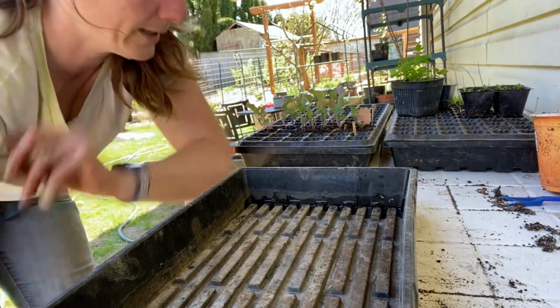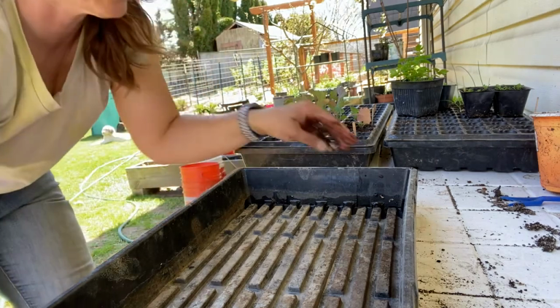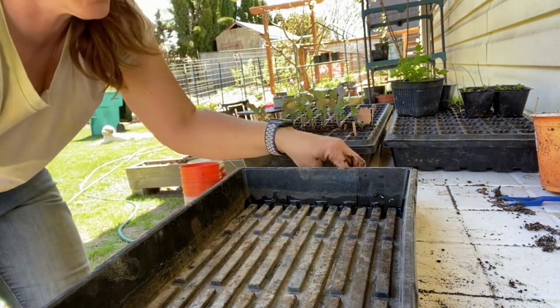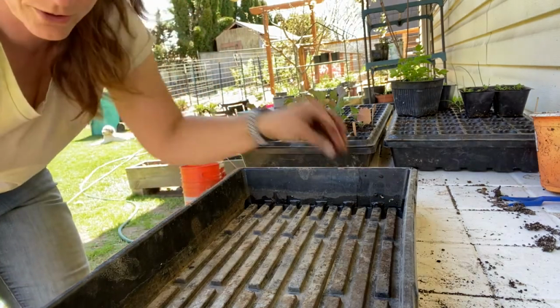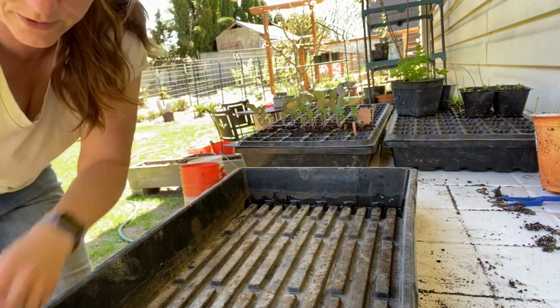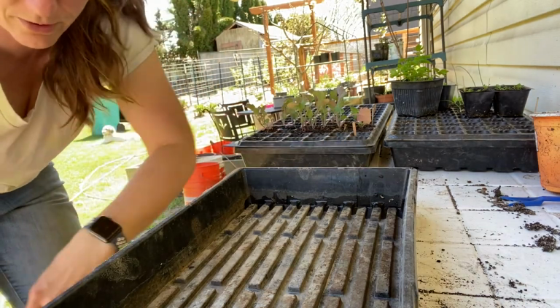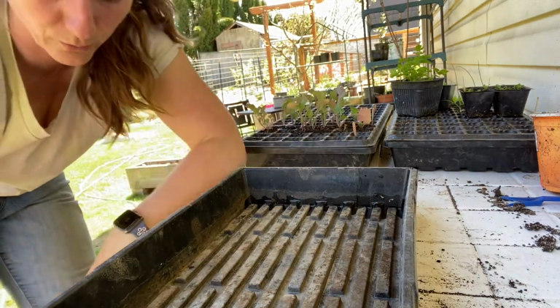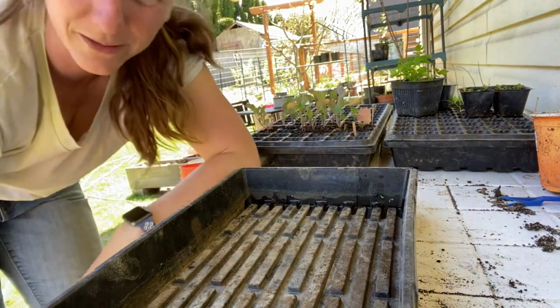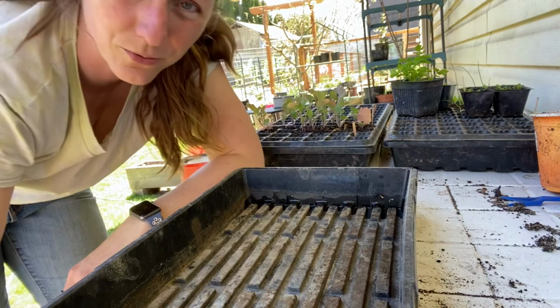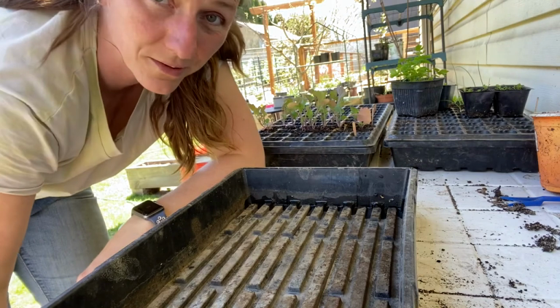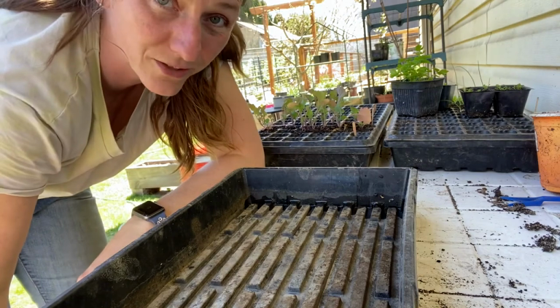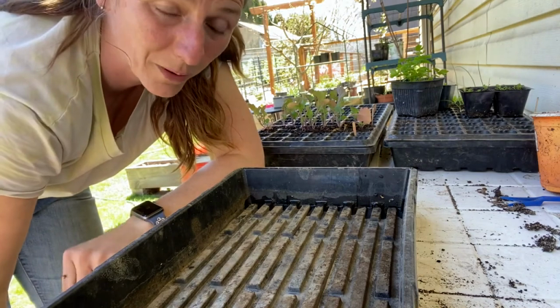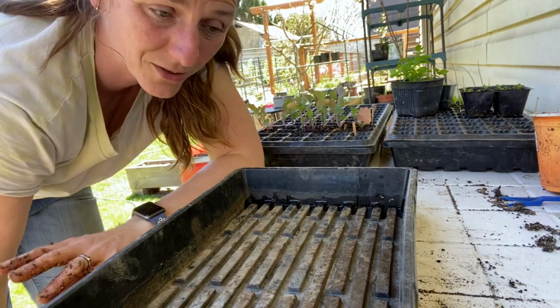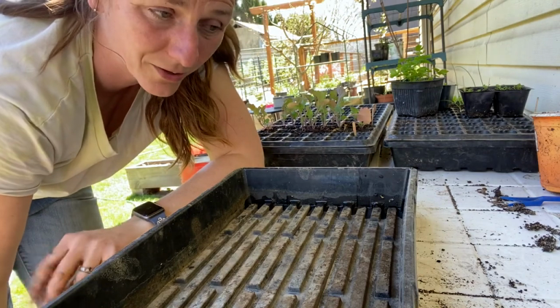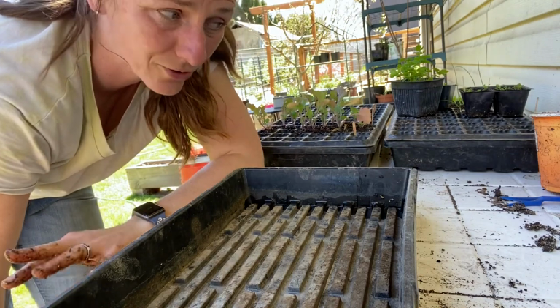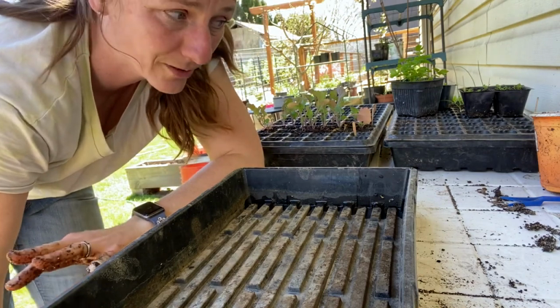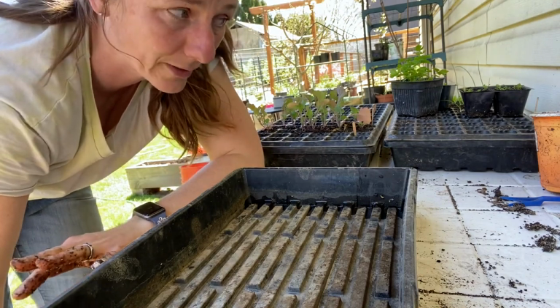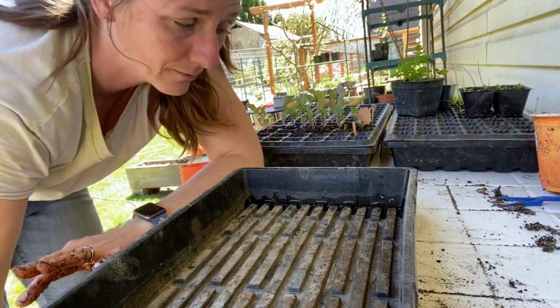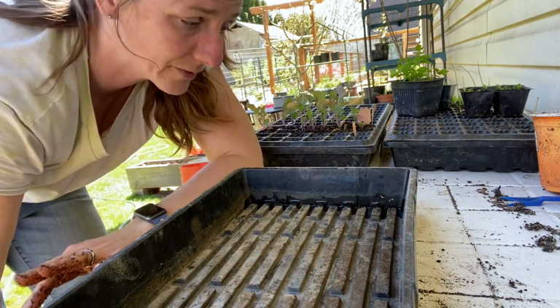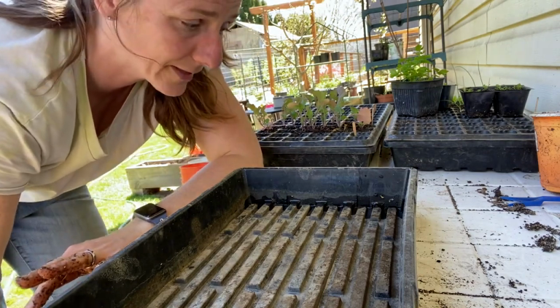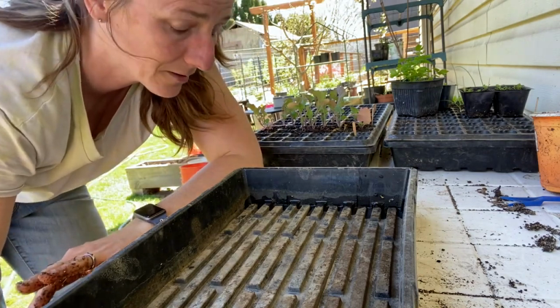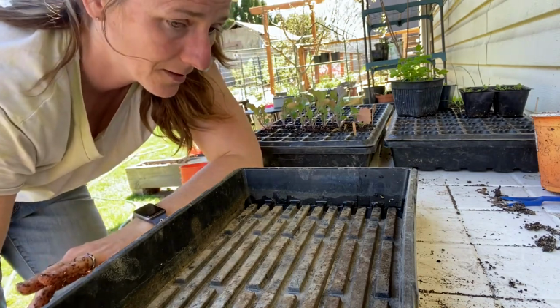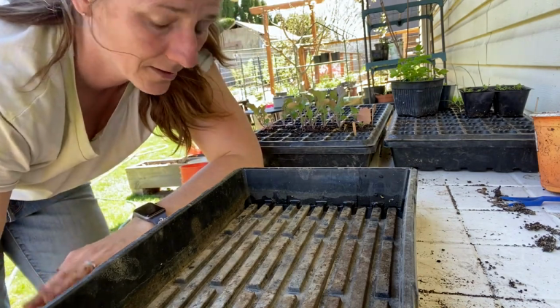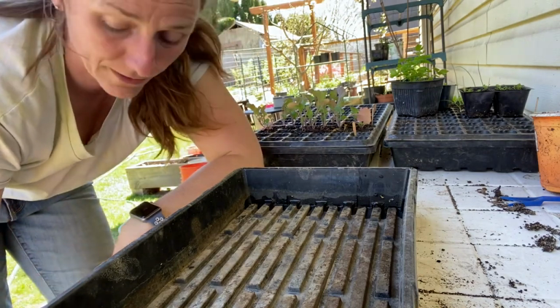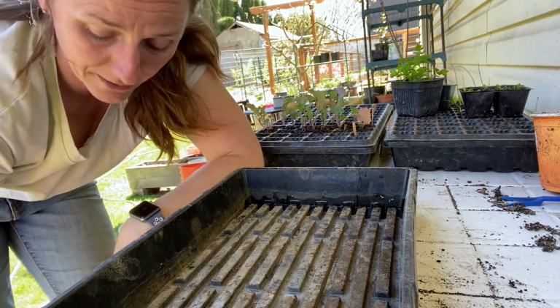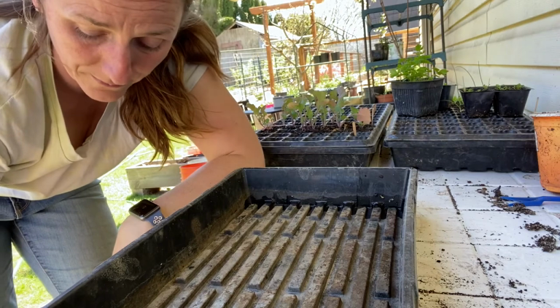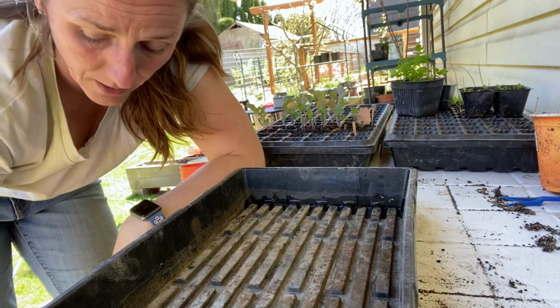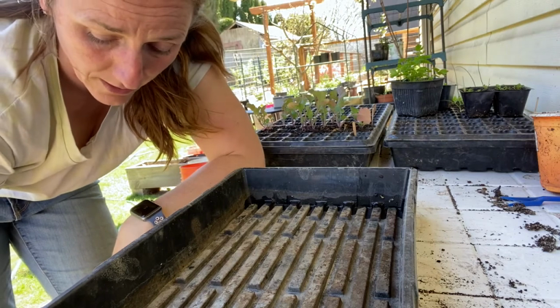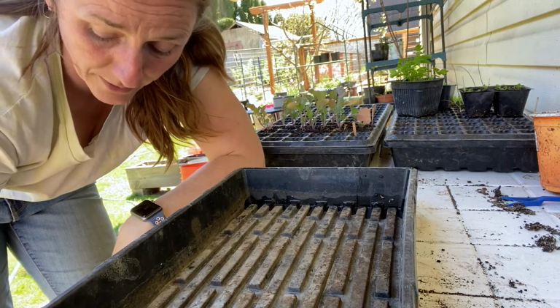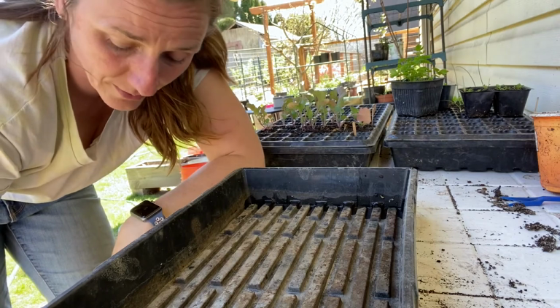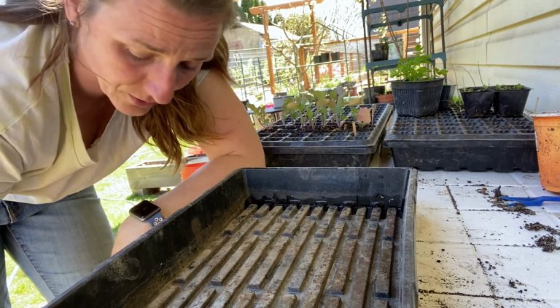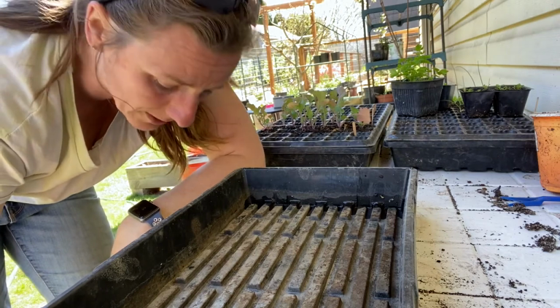I don't know which varietals of winter squash I'm going to grow, but there will be some. I need to grow pumpkins this year — last year I didn't grow any, which was very sad. Anyway, back to the soil blocks.